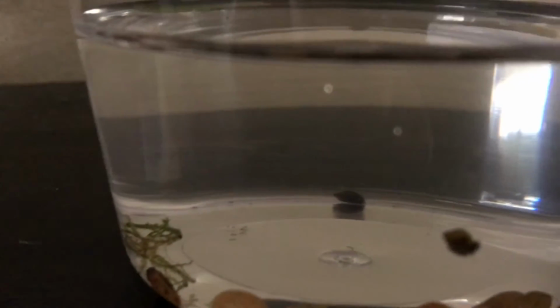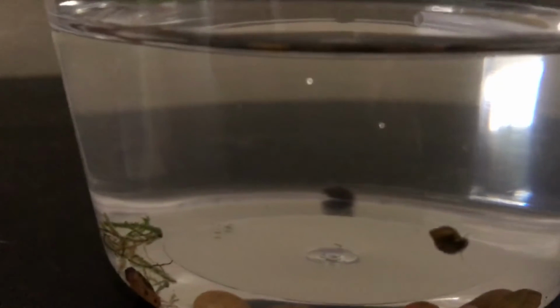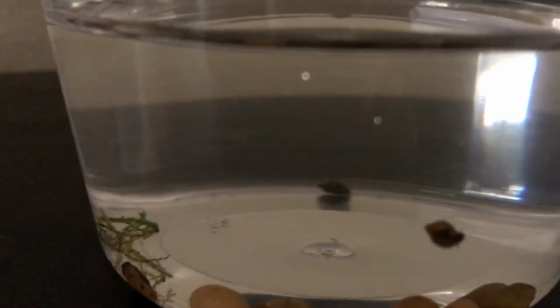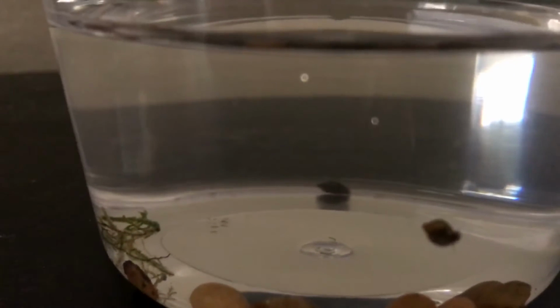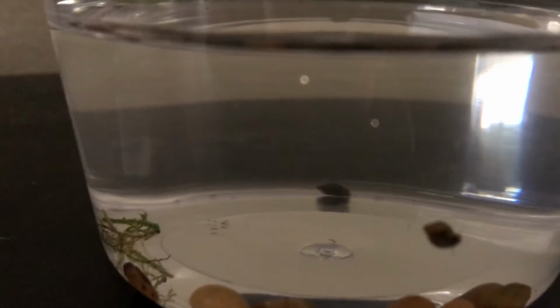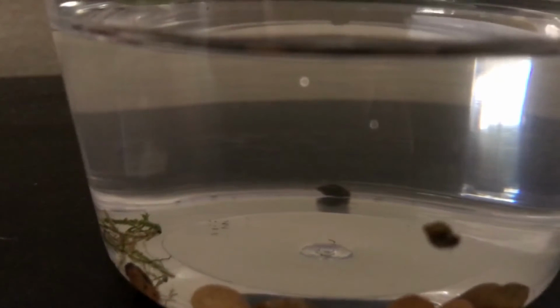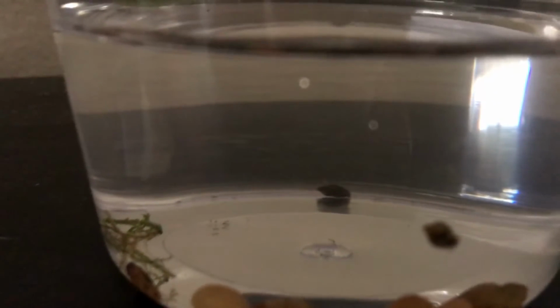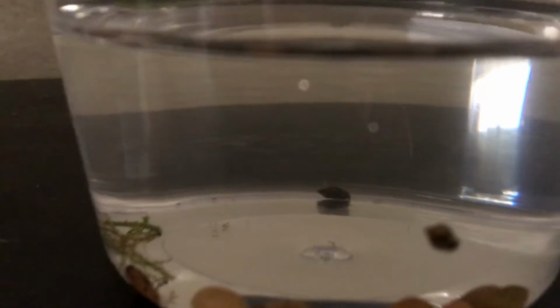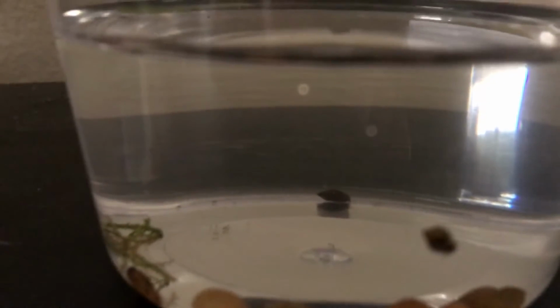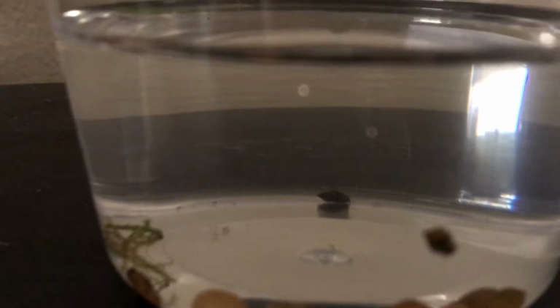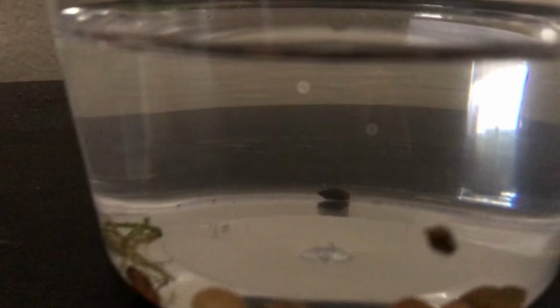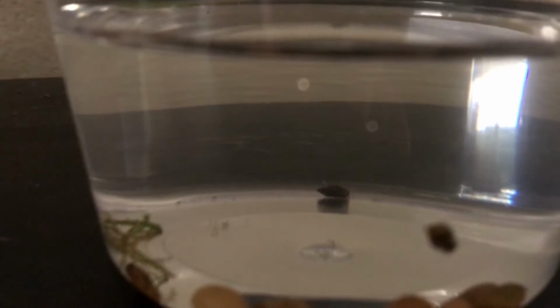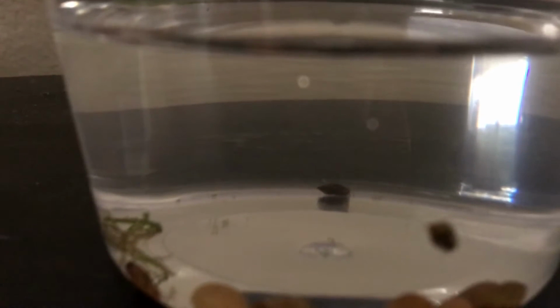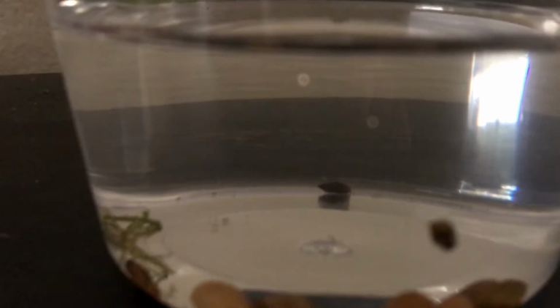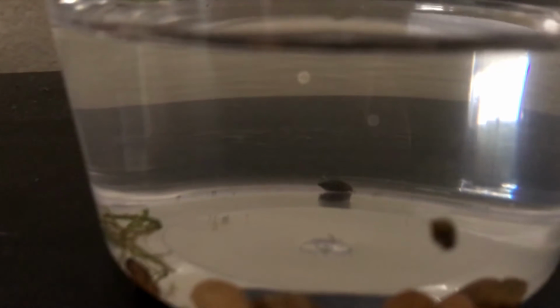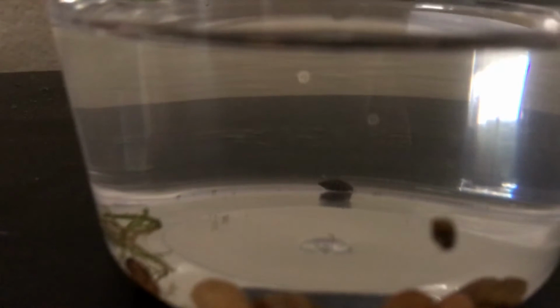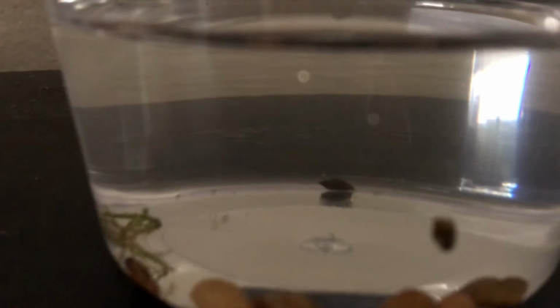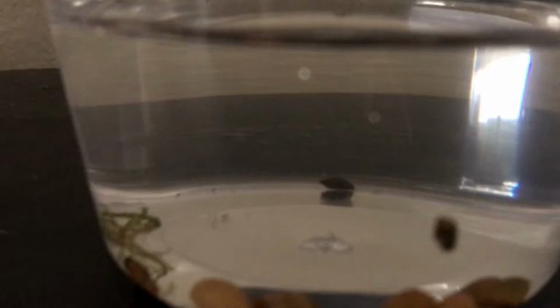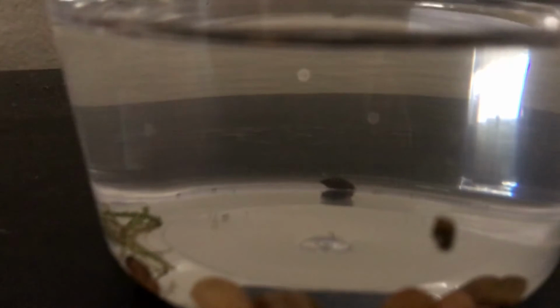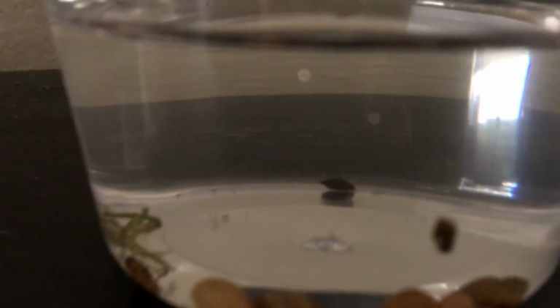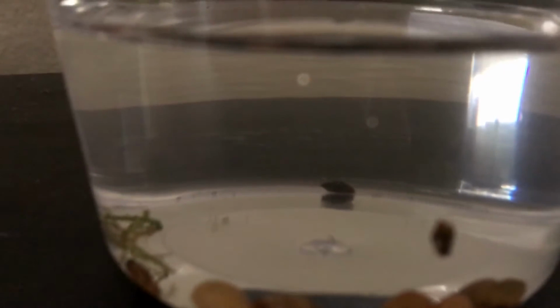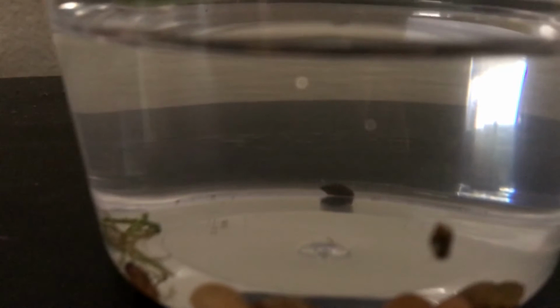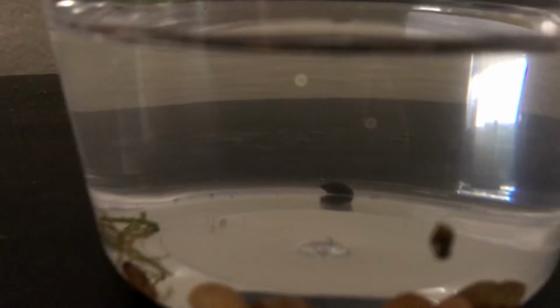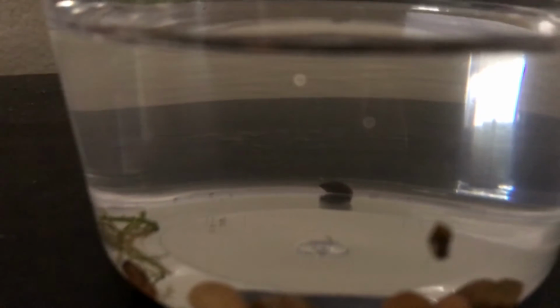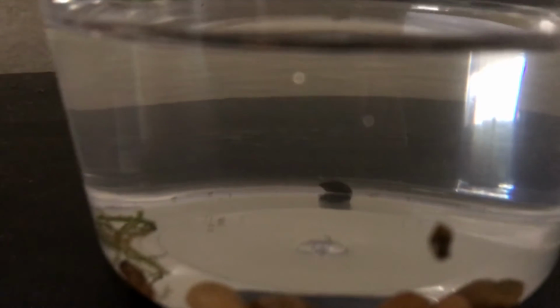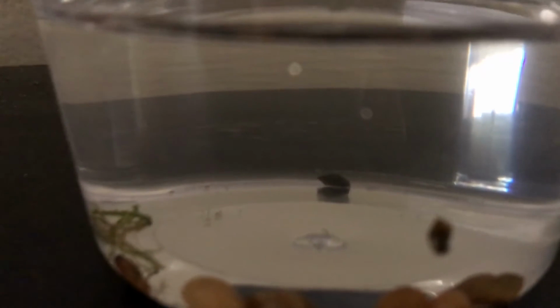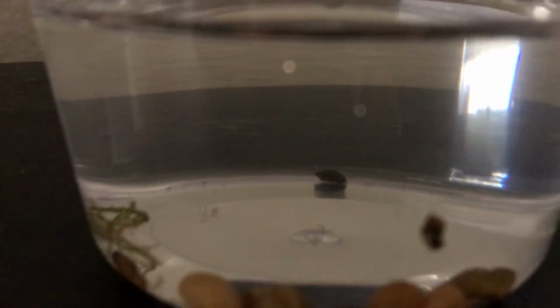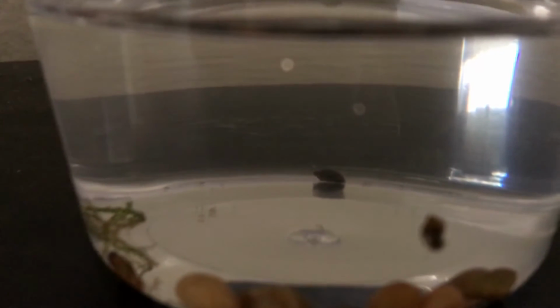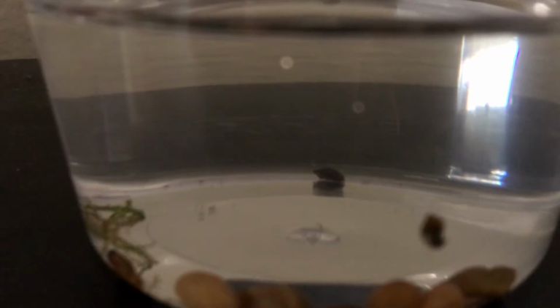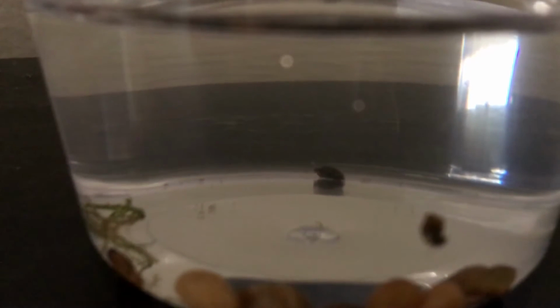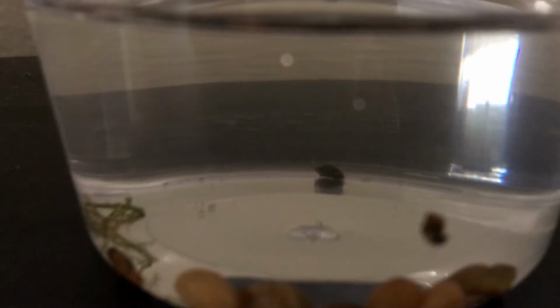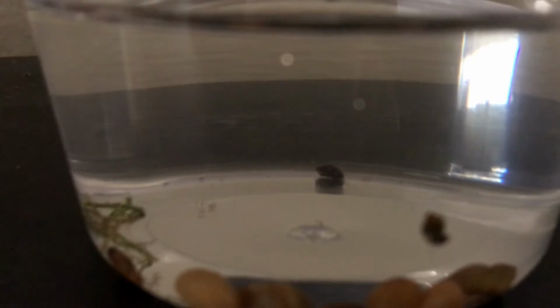I'm not sure what kind of snails these are. One of my friends told me they're pond snails. I'll try to see if they survive in here, and I'll just feed them to my loach so they don't breed like crazy.